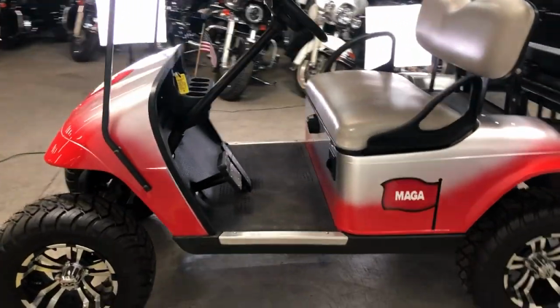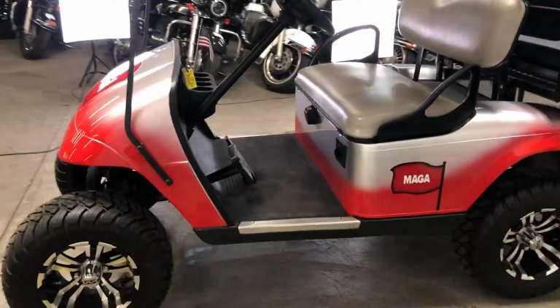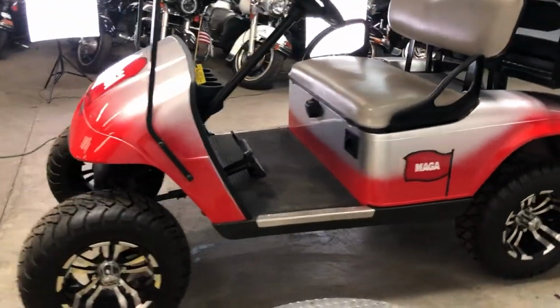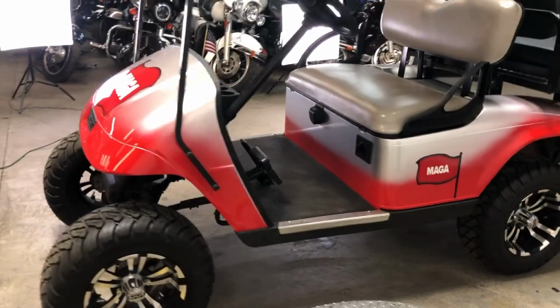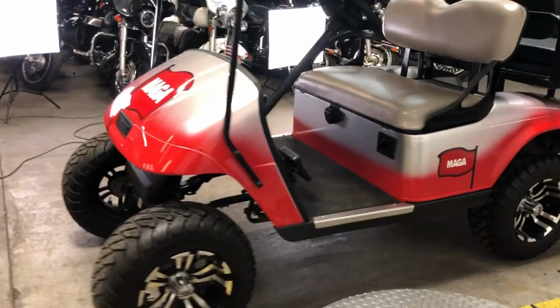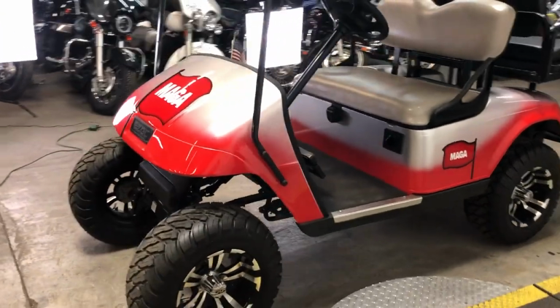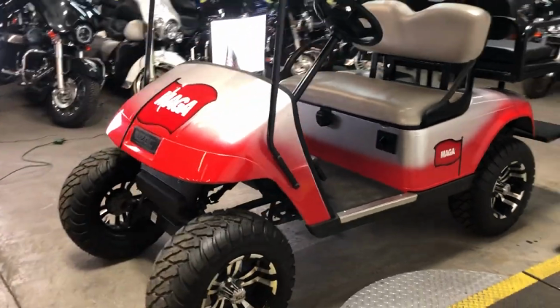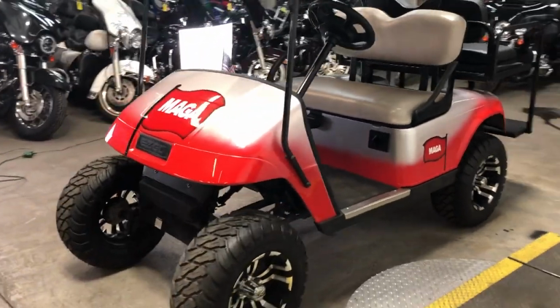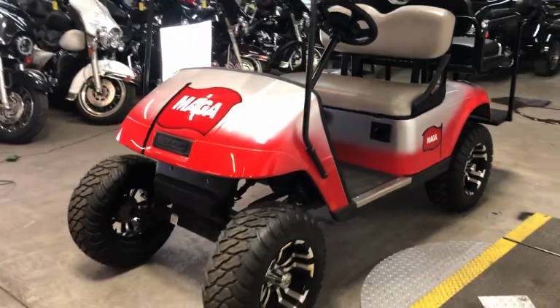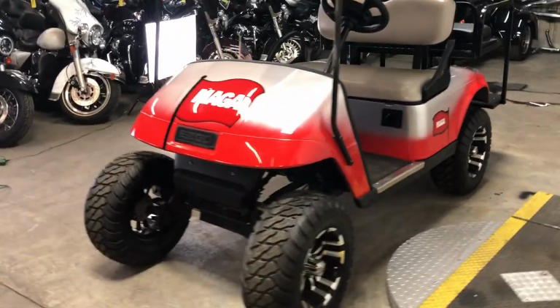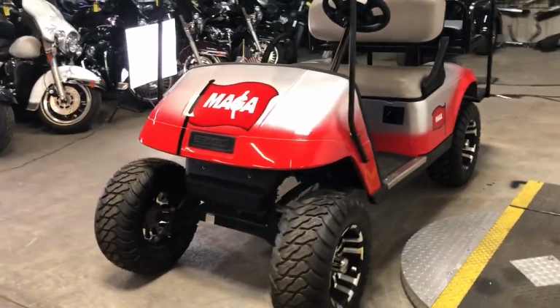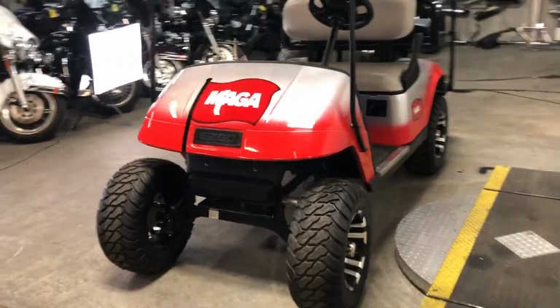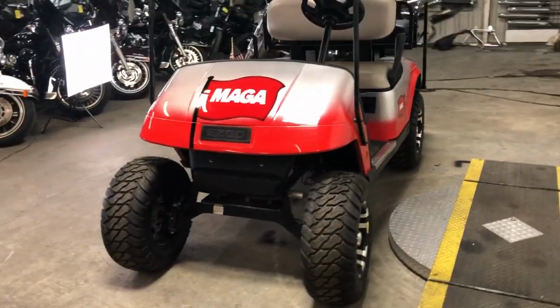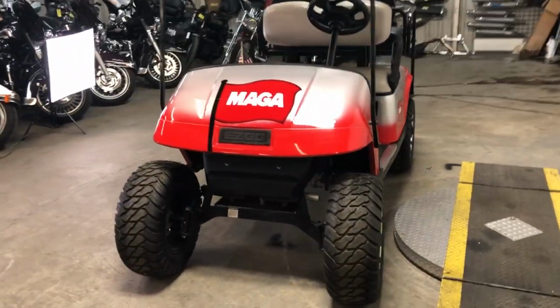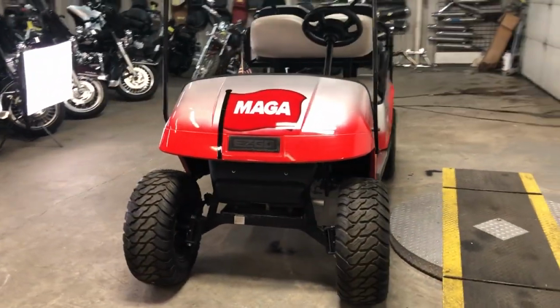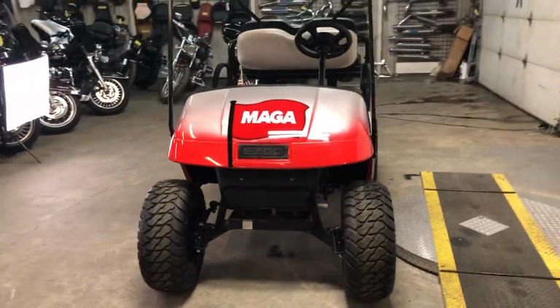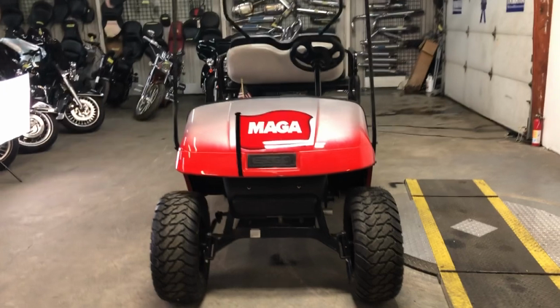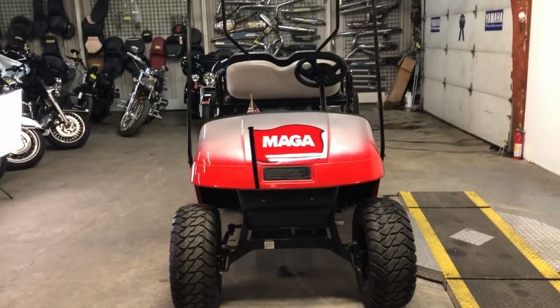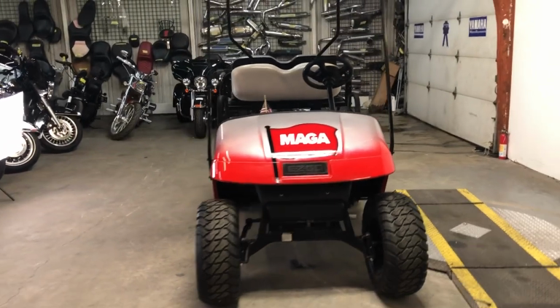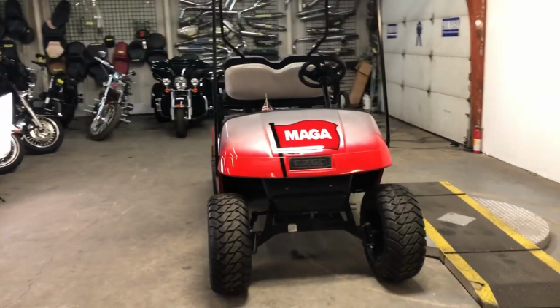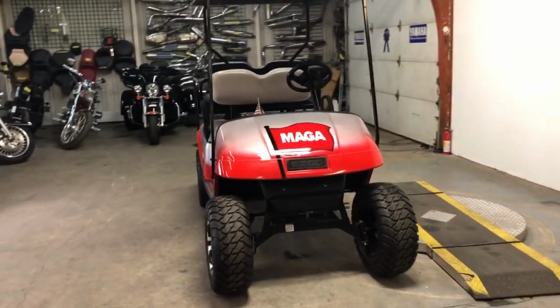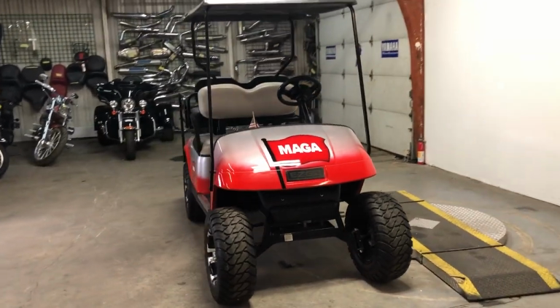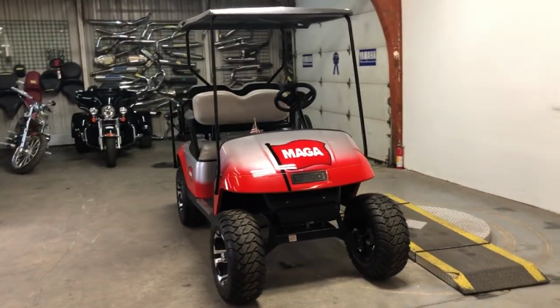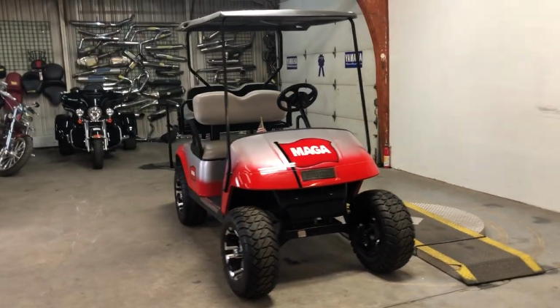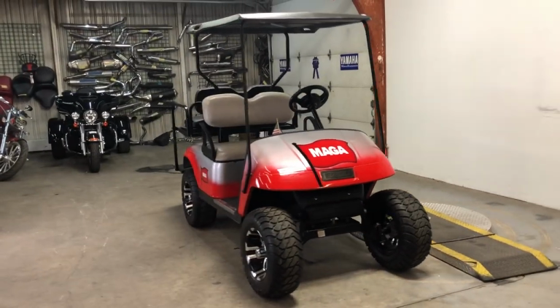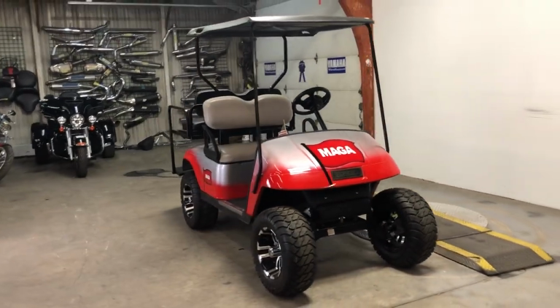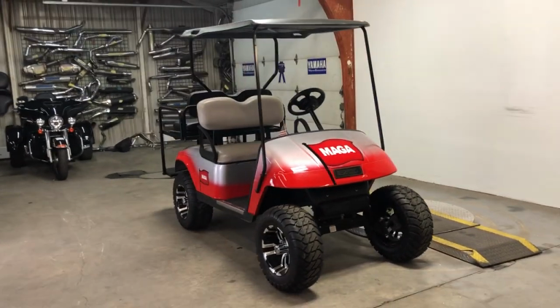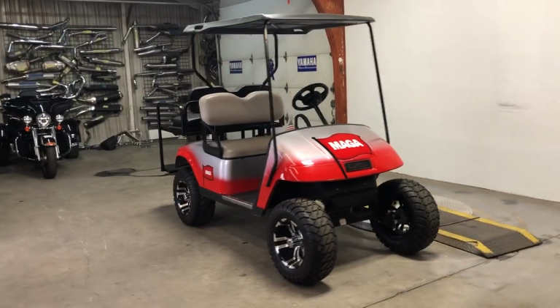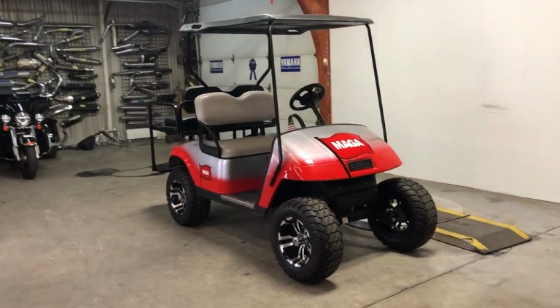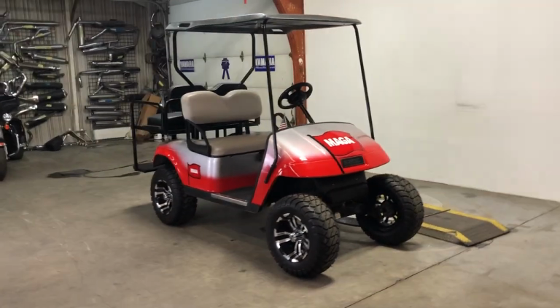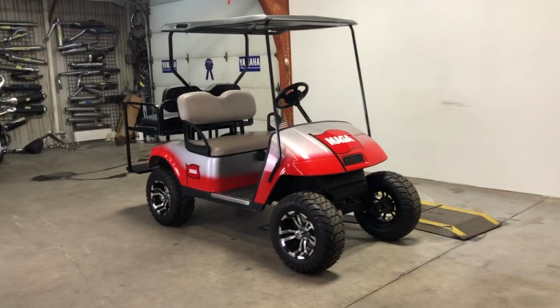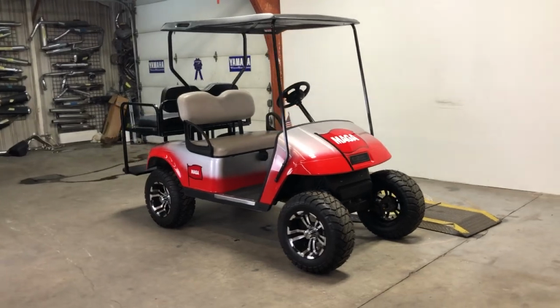This one here, 2017 EasyGo. New batteries, it's got the S&S rims, a little lift in it. Good looking cart, guys. Give us a call, we'll get it done. 810-648-9500.